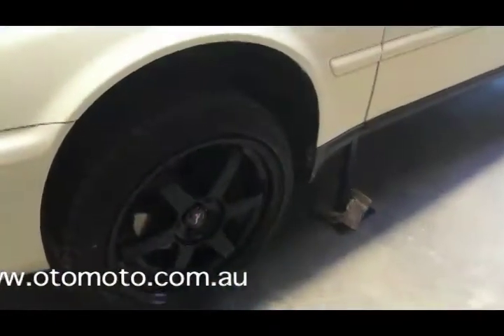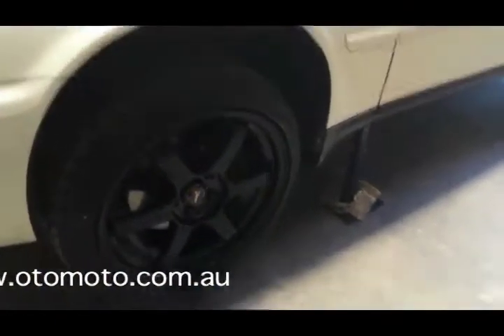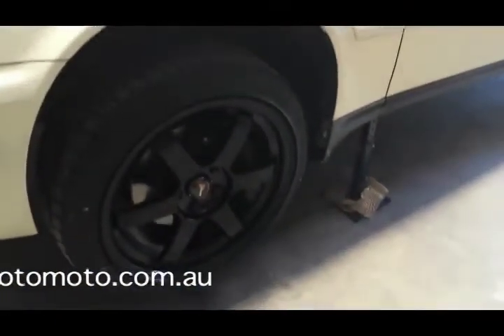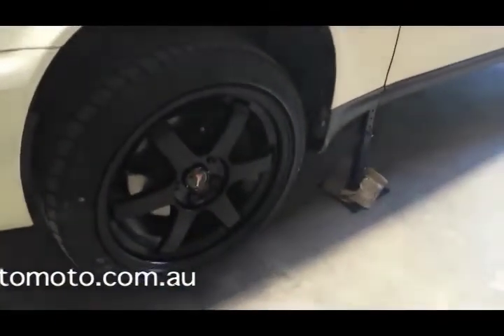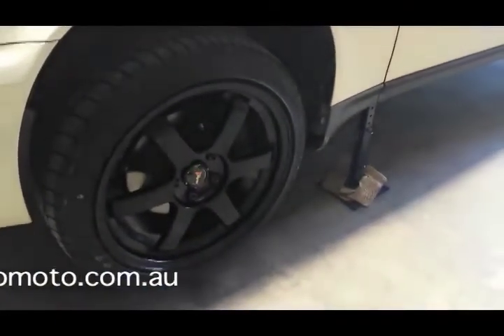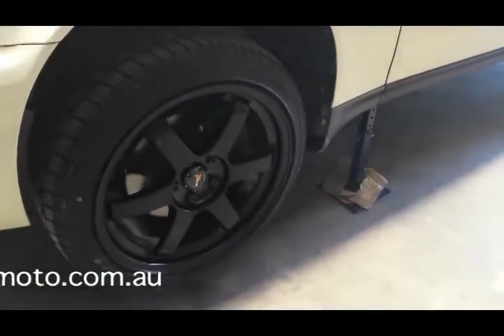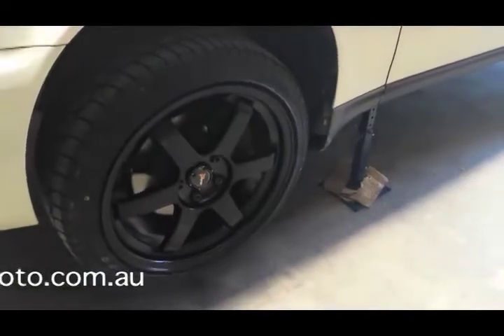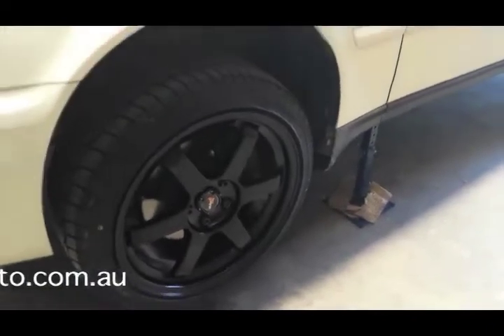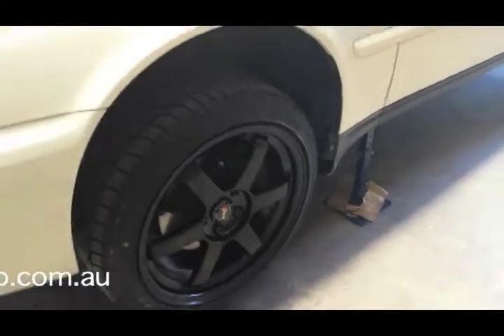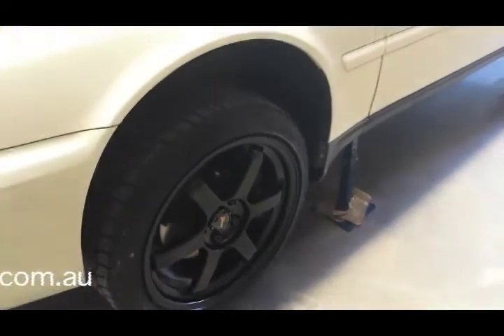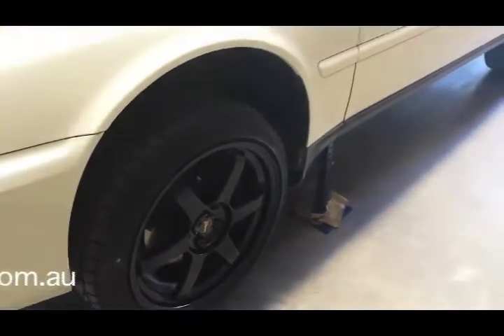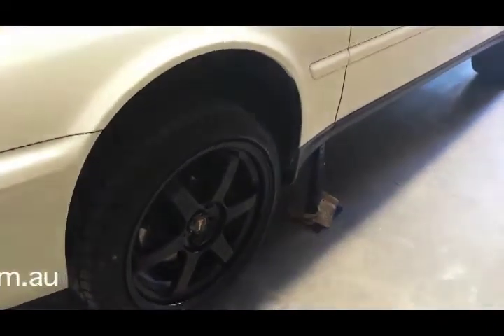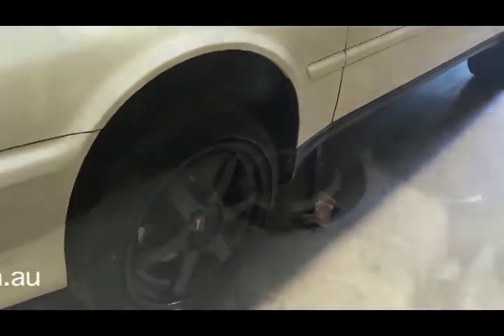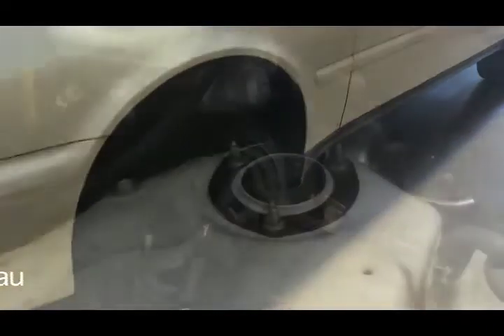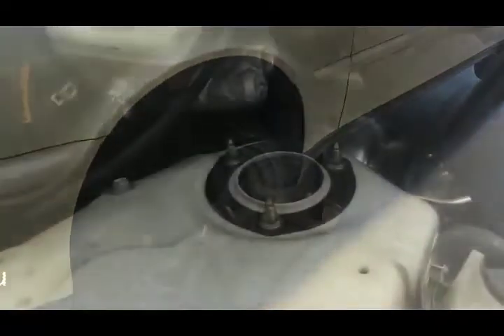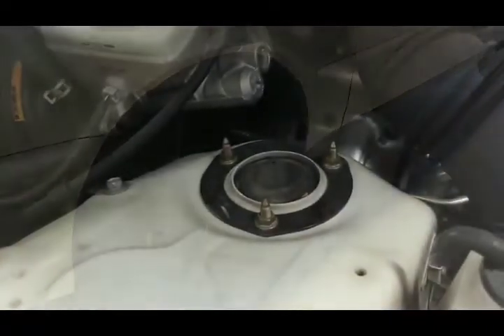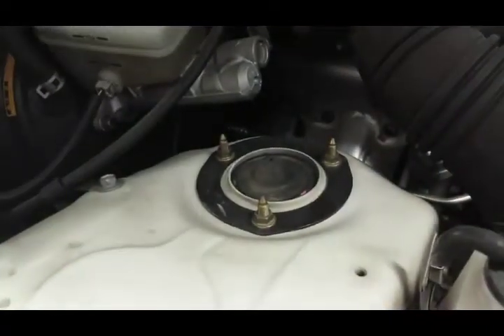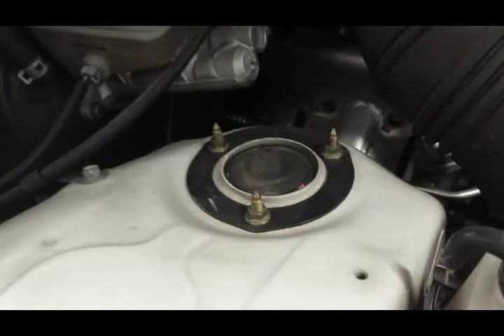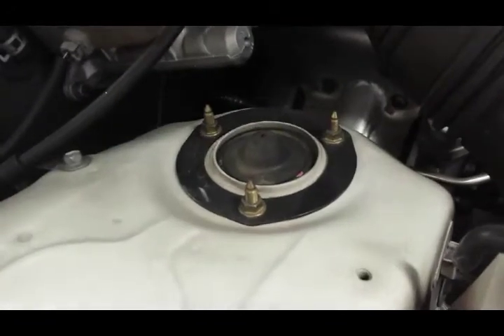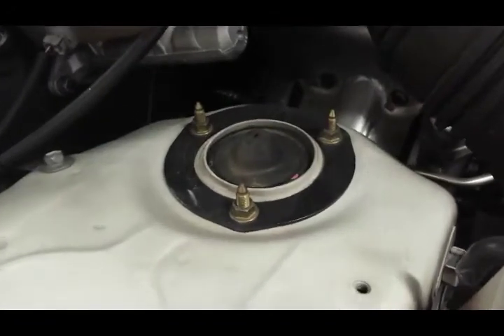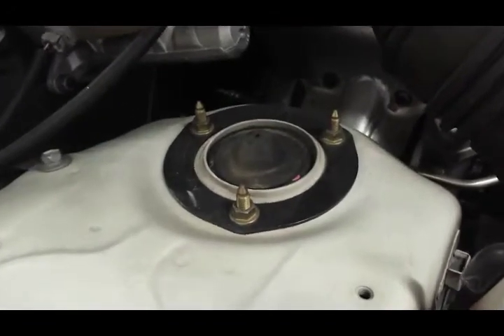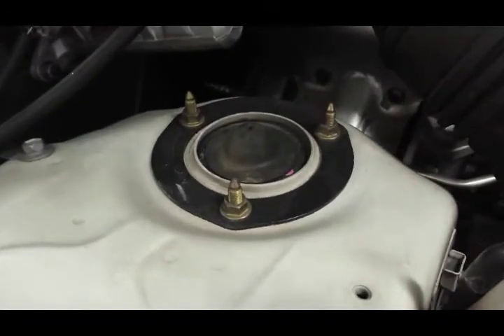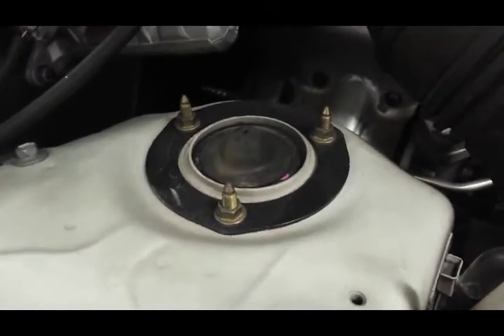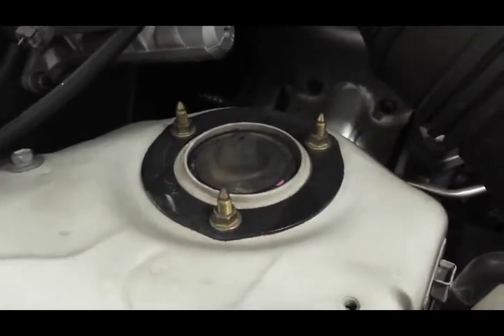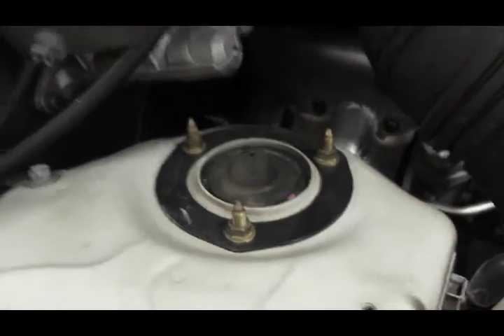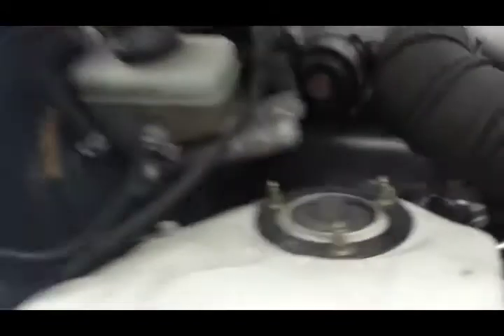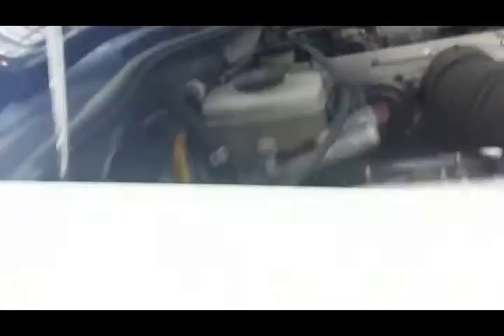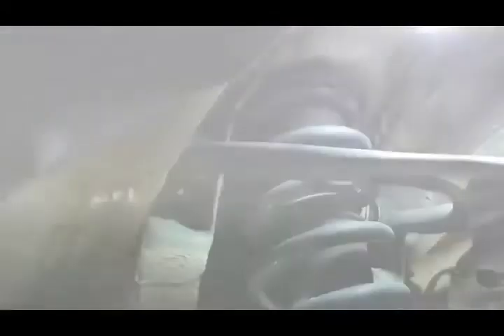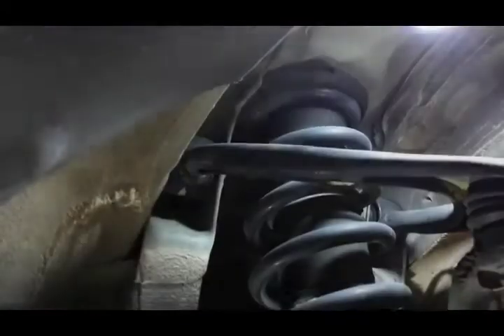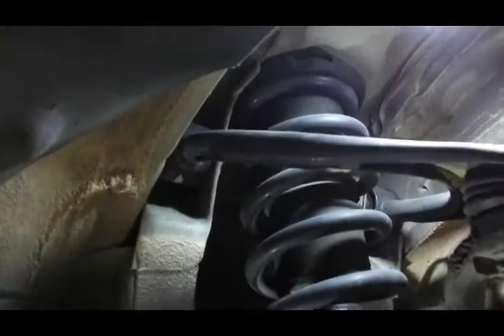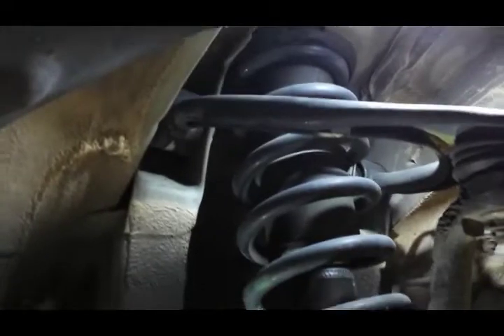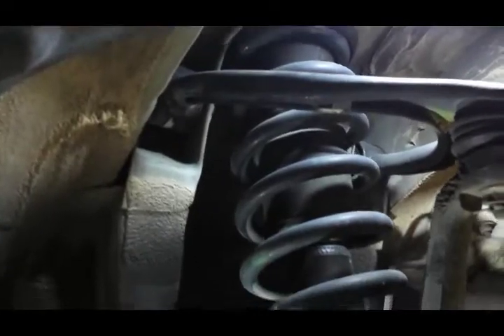Next, put the car up on jack stands so it's stable to work on. On the Toyota you've got 3 nuts up the top — you can leave them for the moment.